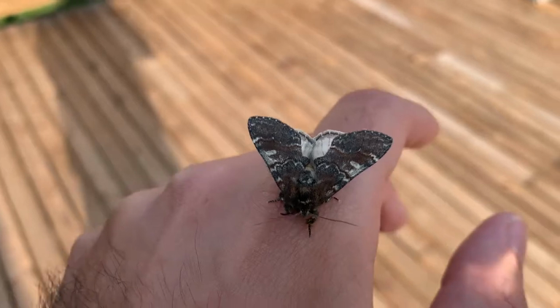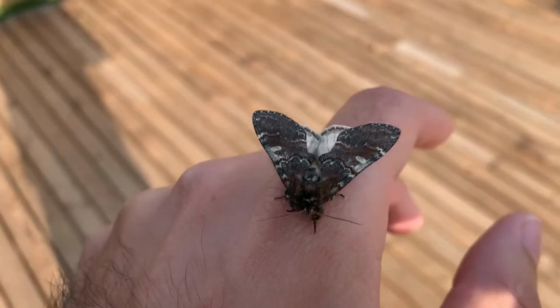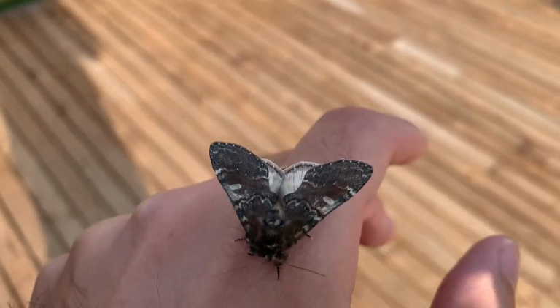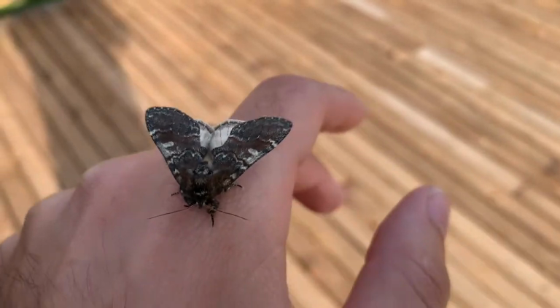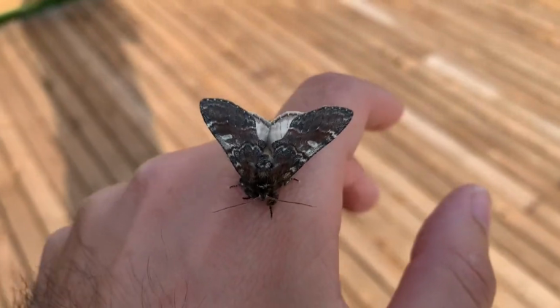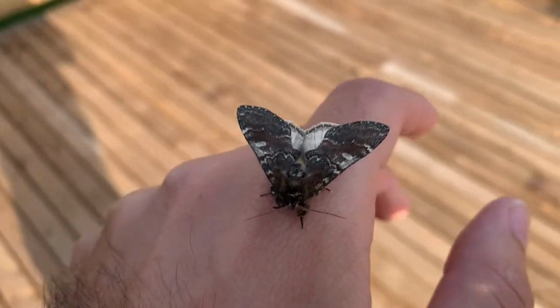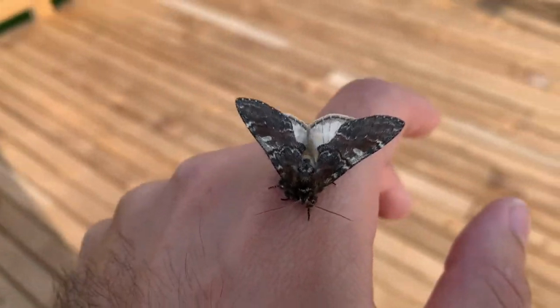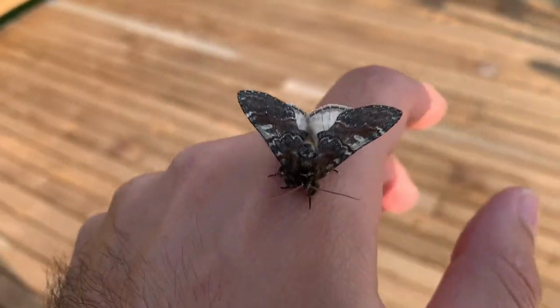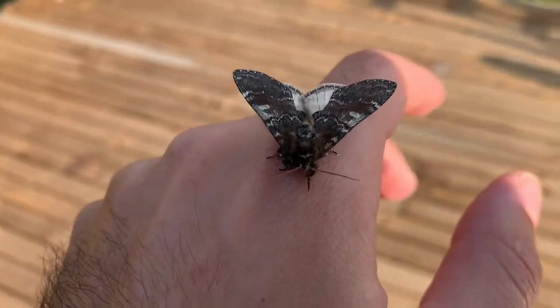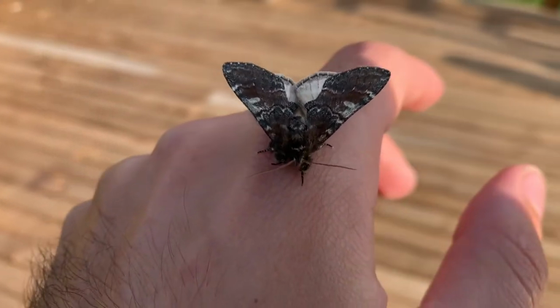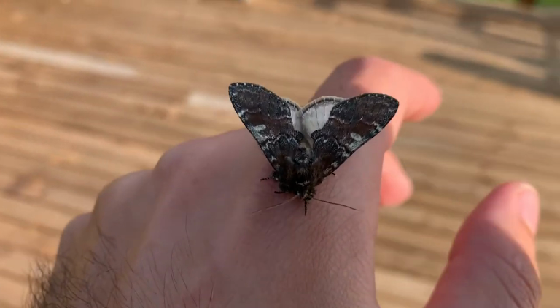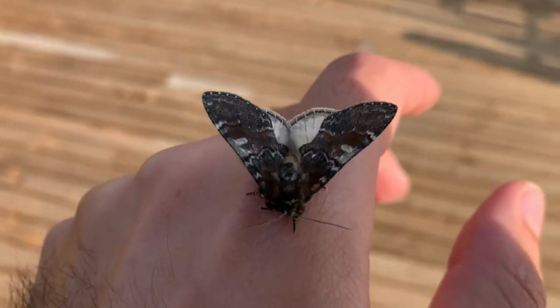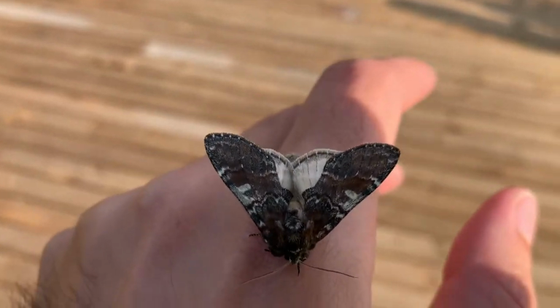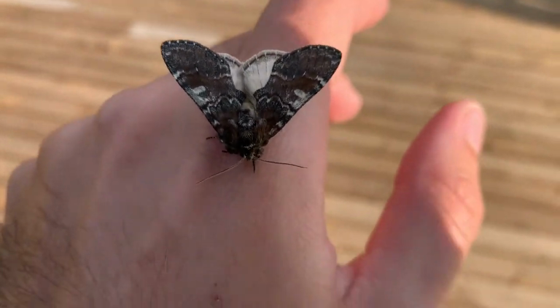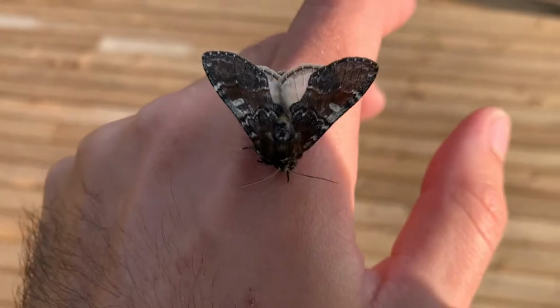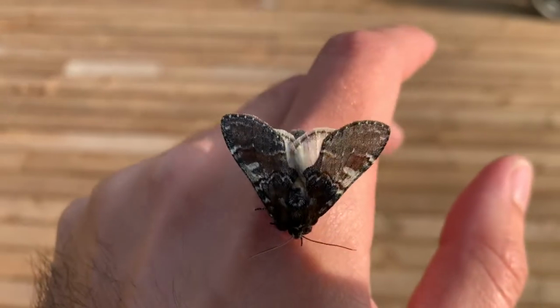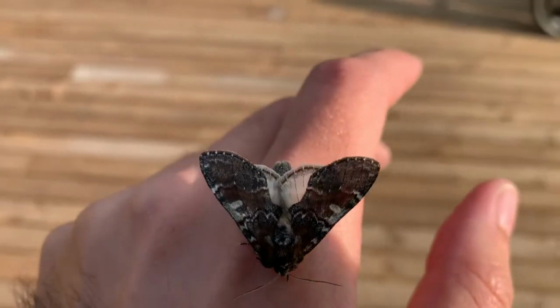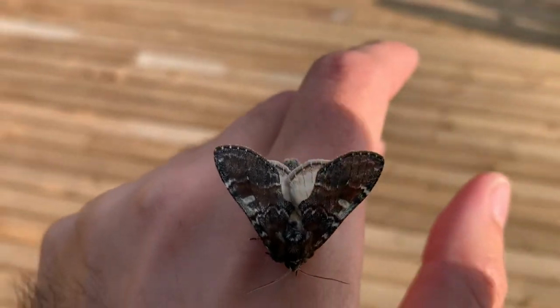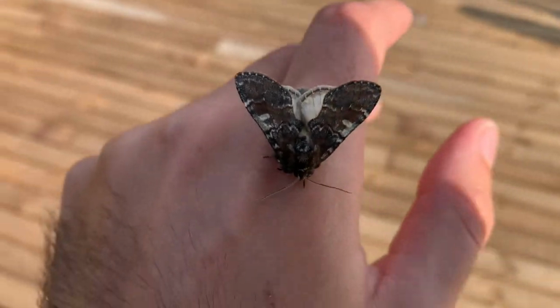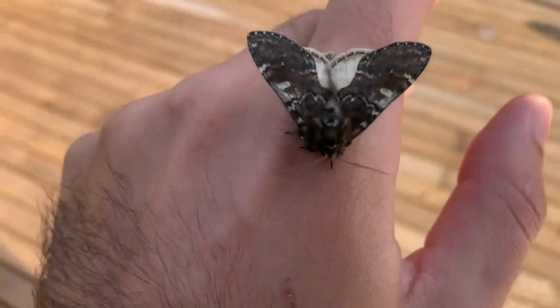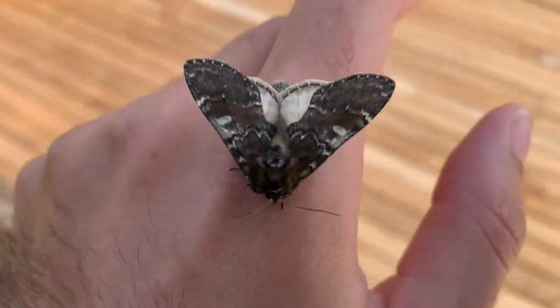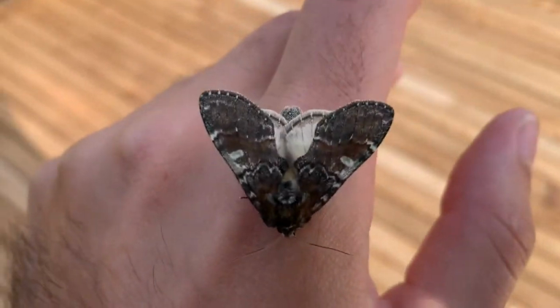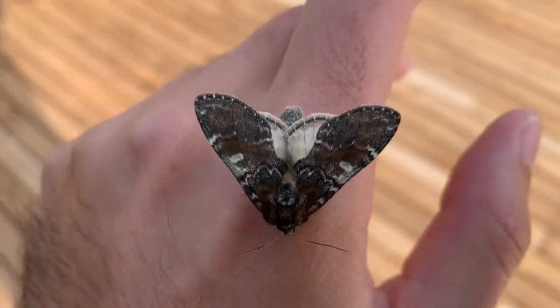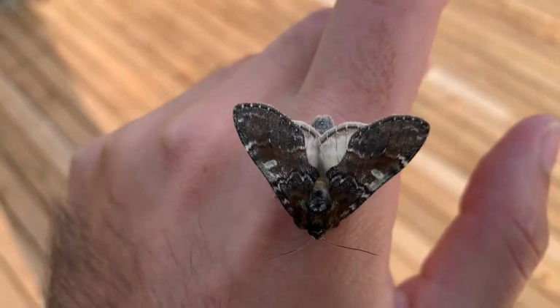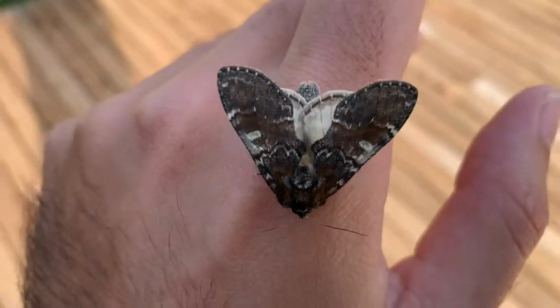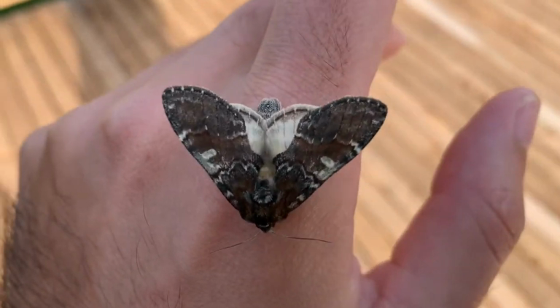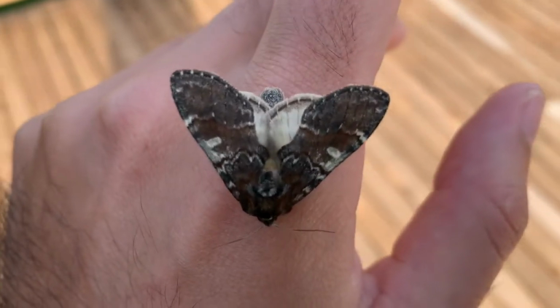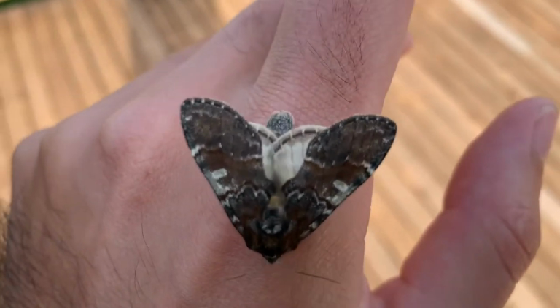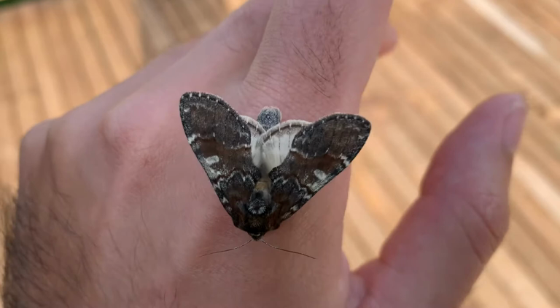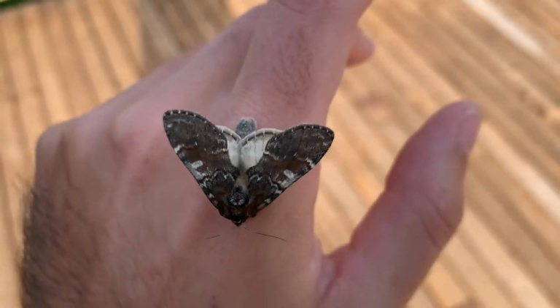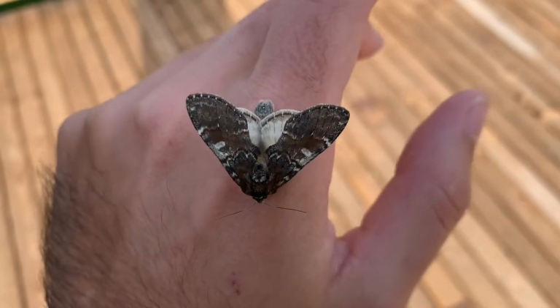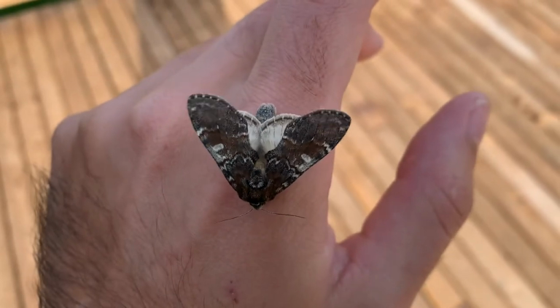Rusty reporting in from Fundy National Park and today I've got a beautiful moth here. This is called a Chocolate Prominent Moth, and he's called Chocolate because of its beautiful brown color.